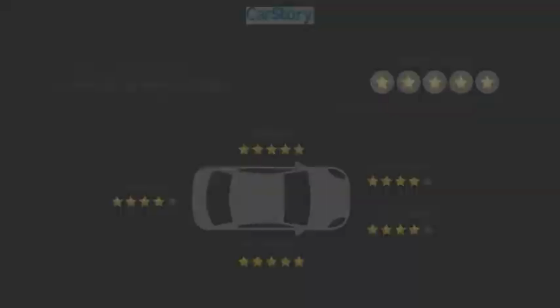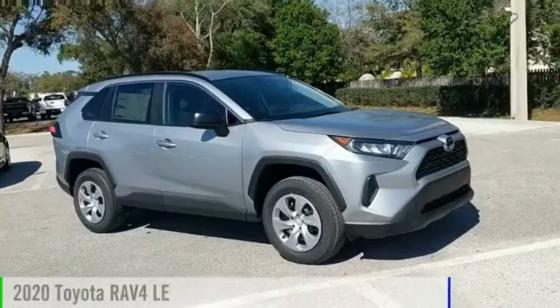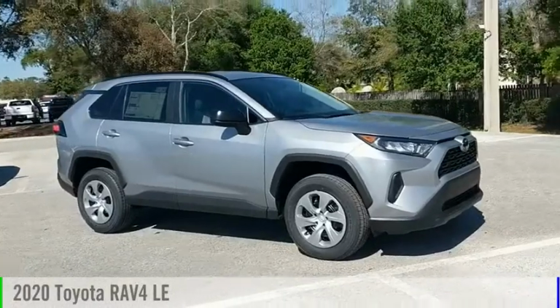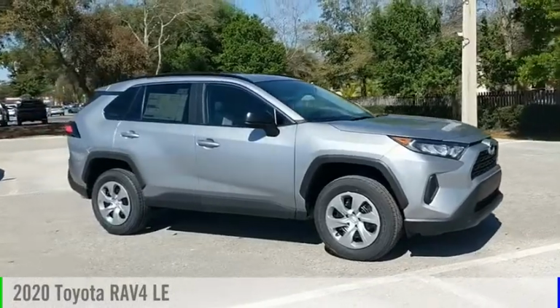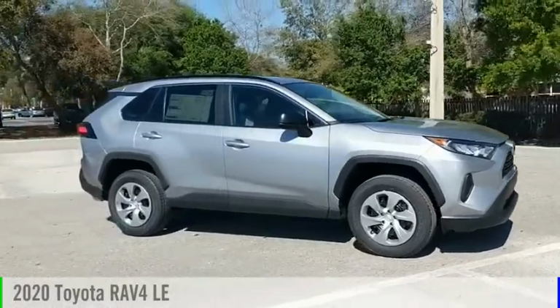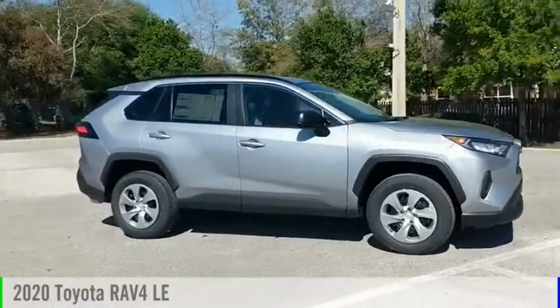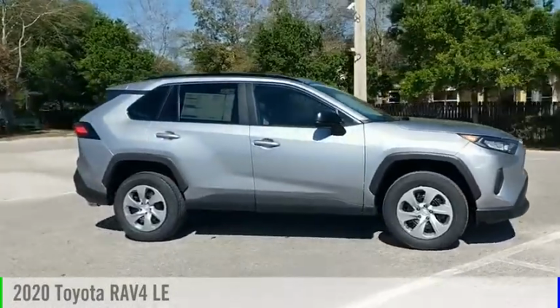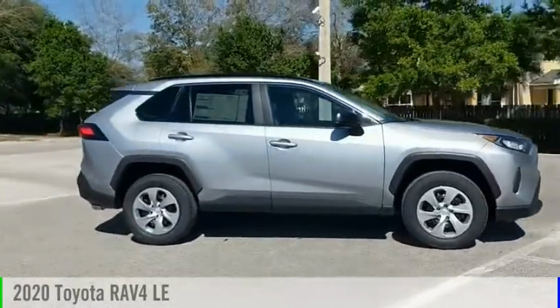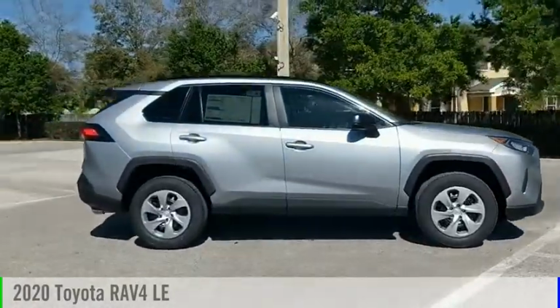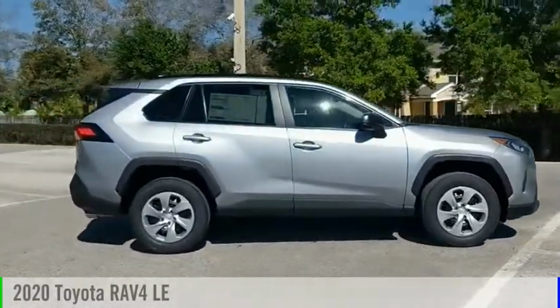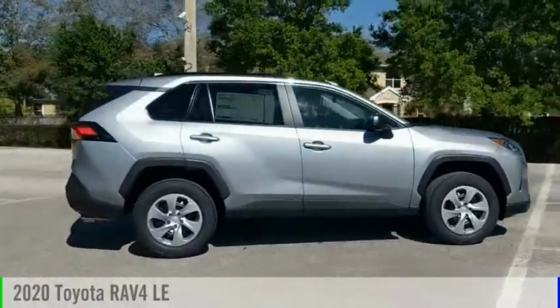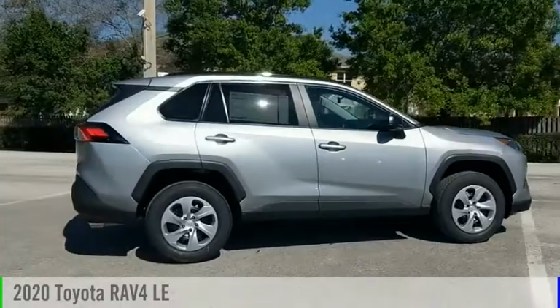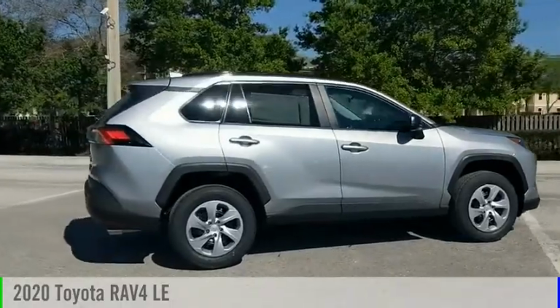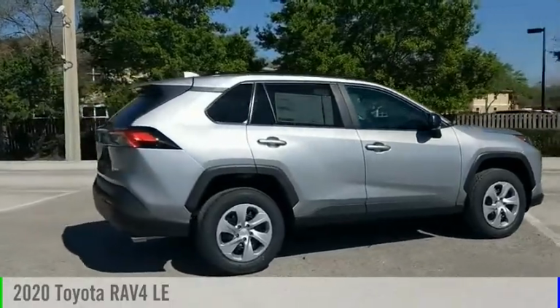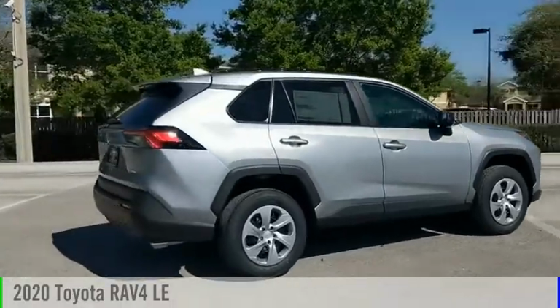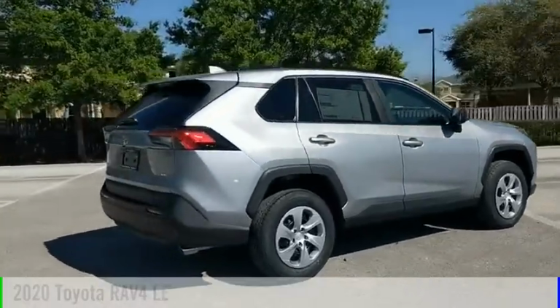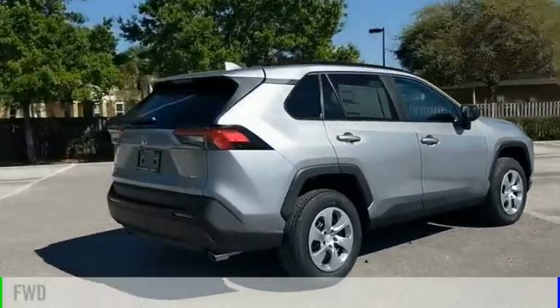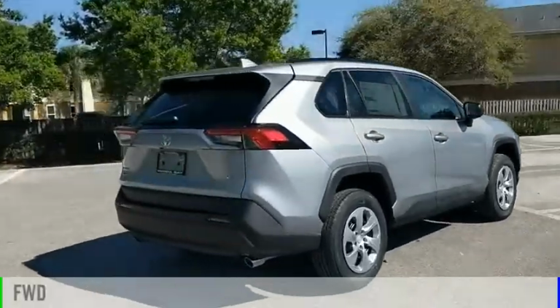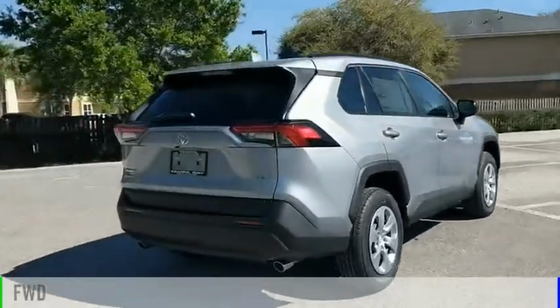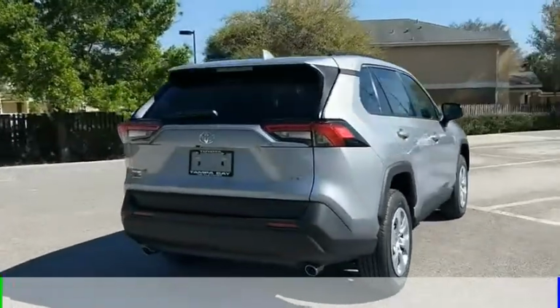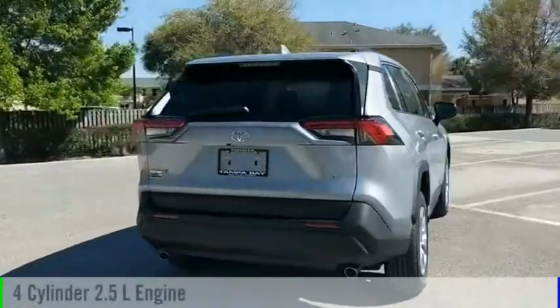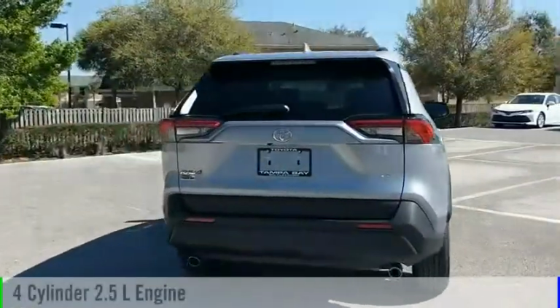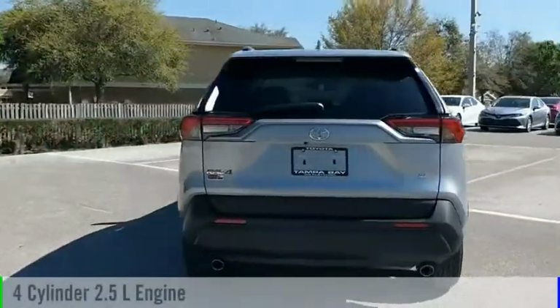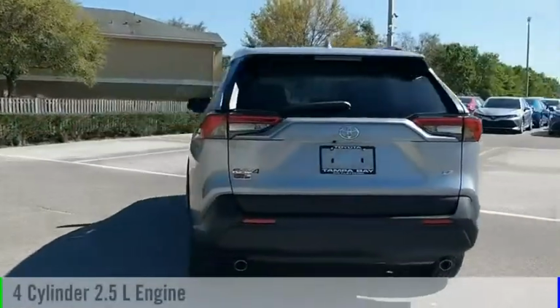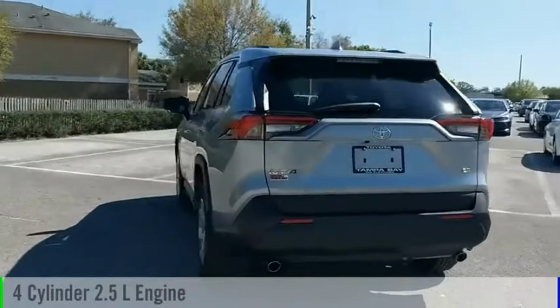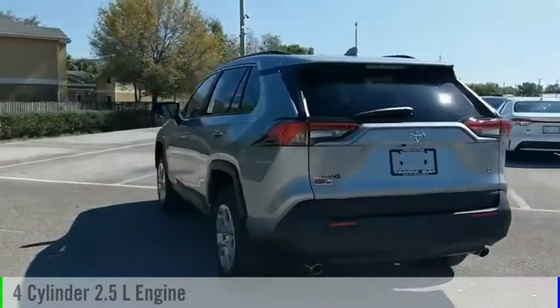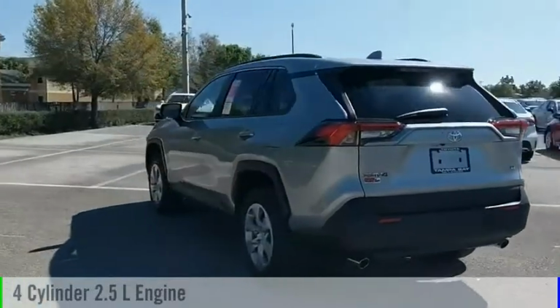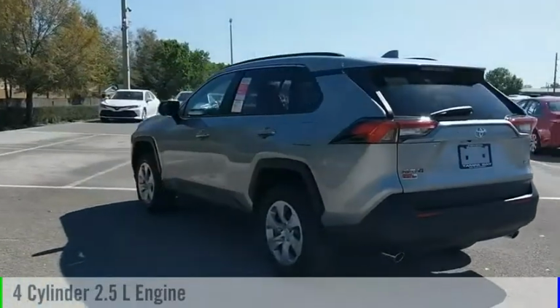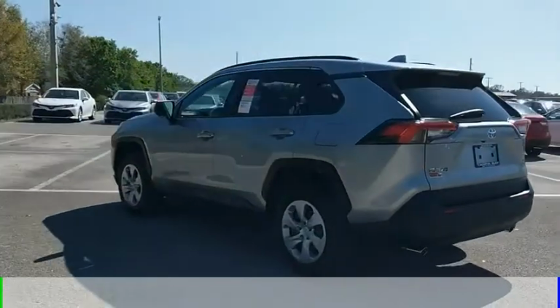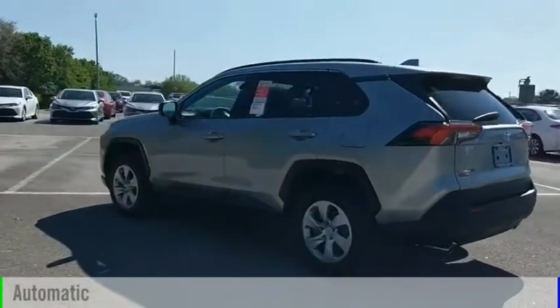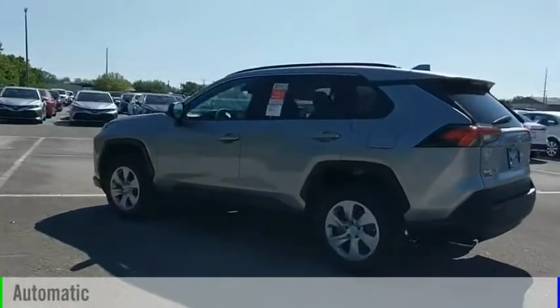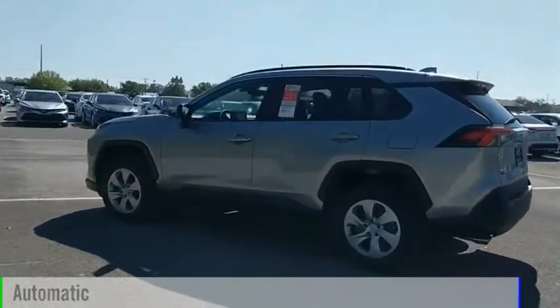Looking for the right vehicle? Check out the 2020 RAV4. This vehicle is powered by a front-wheel drive, four-cylinder, 2.5-liter engine and comes with an automatic transmission.